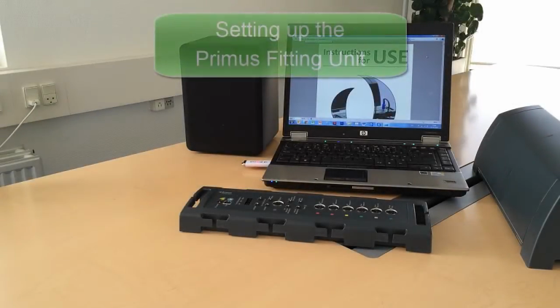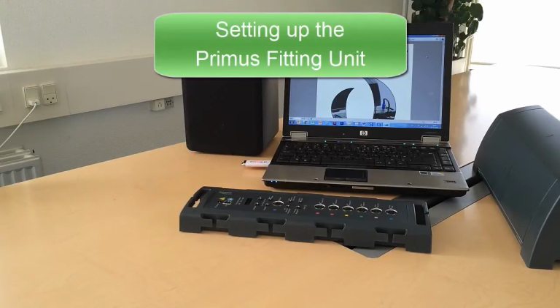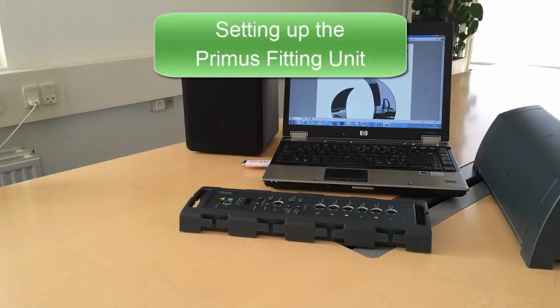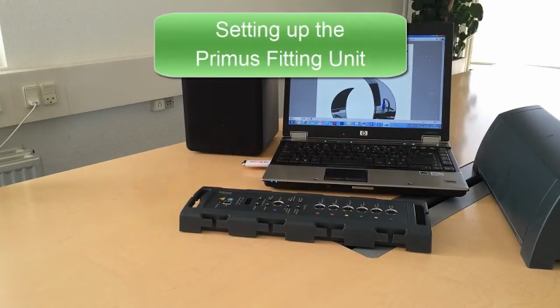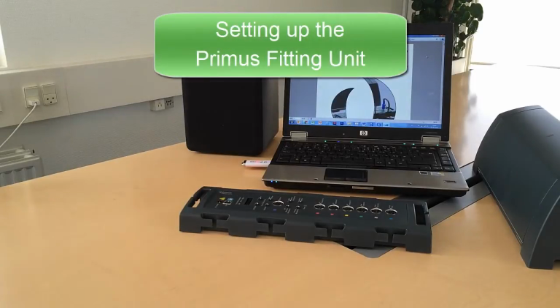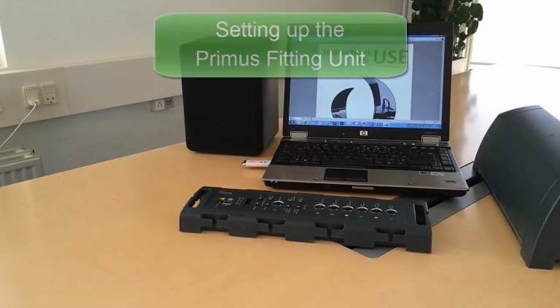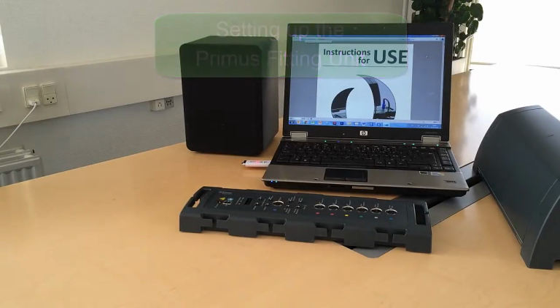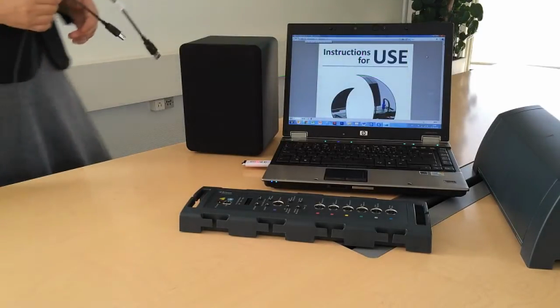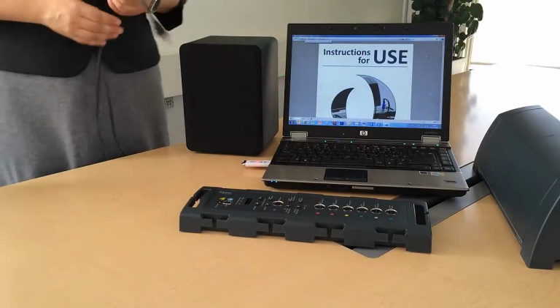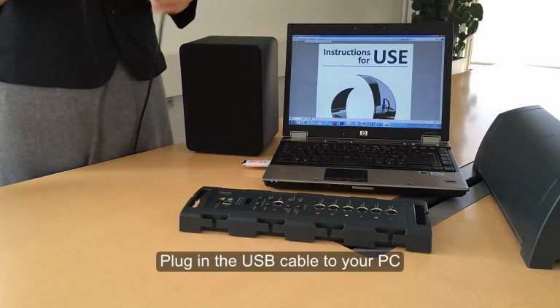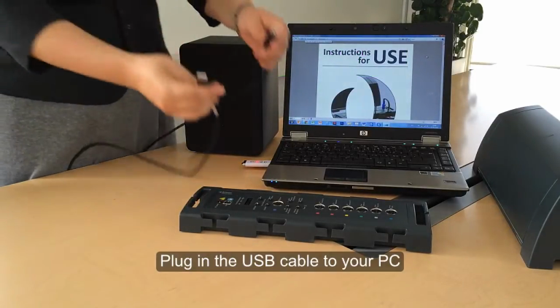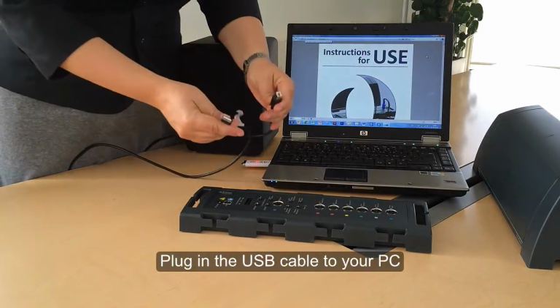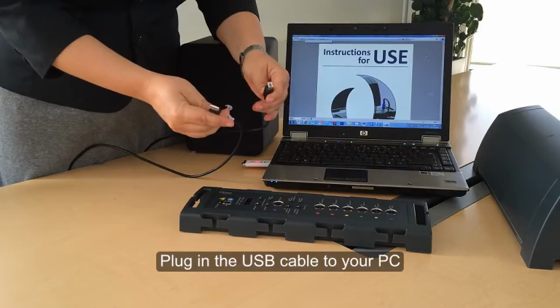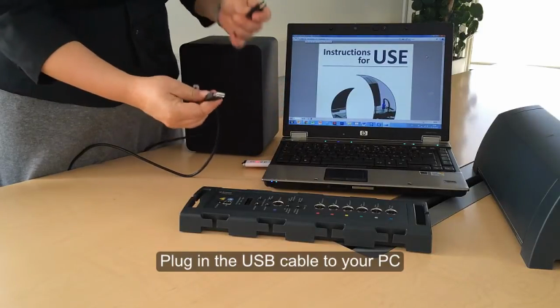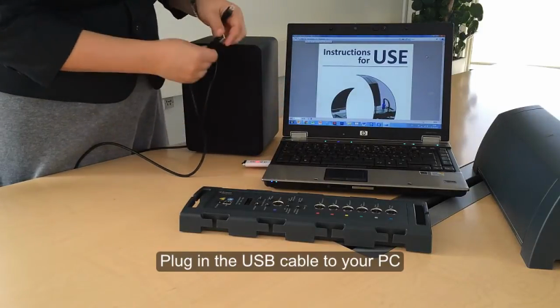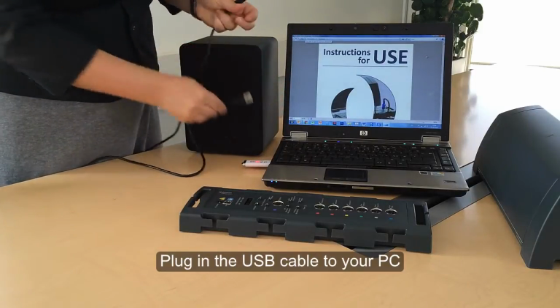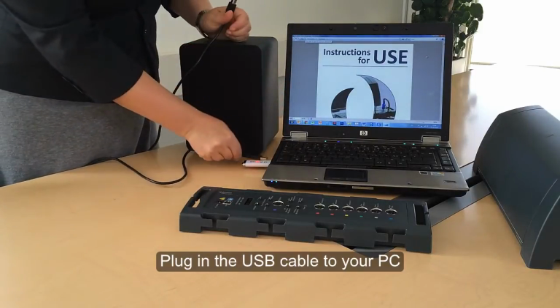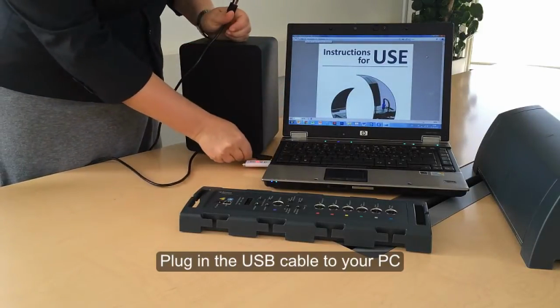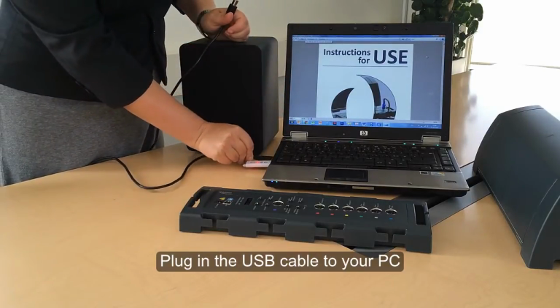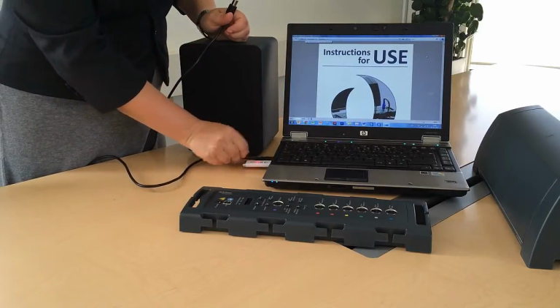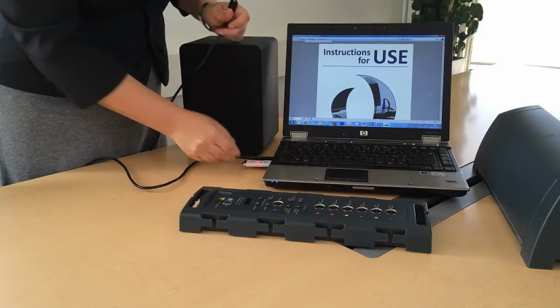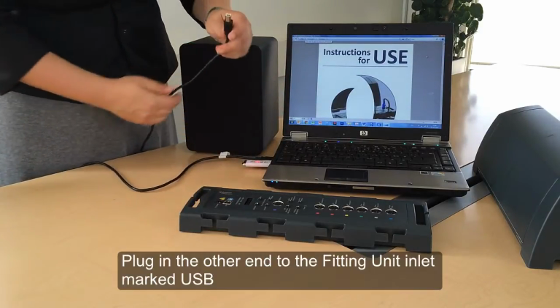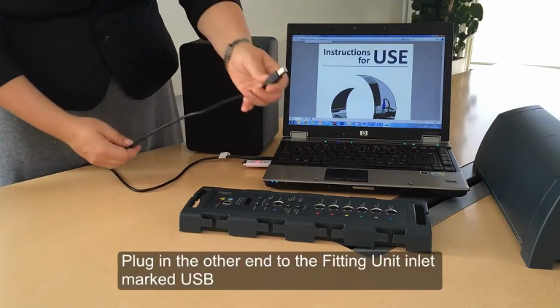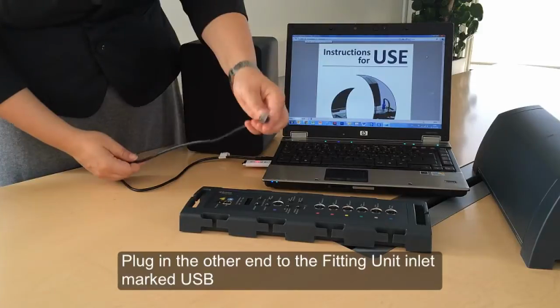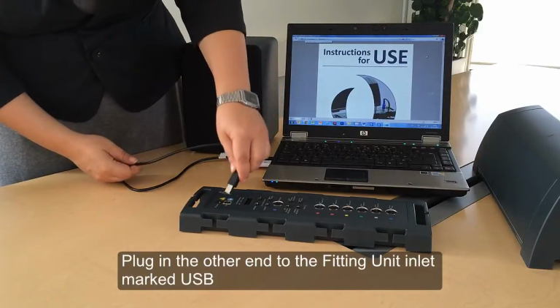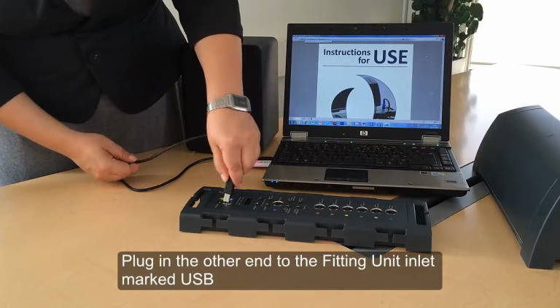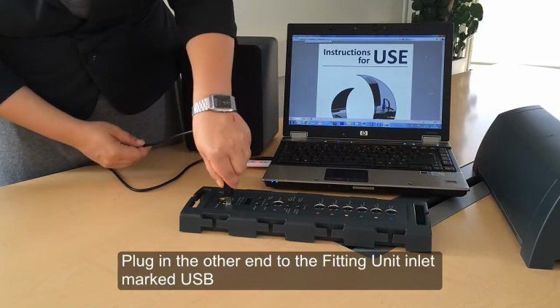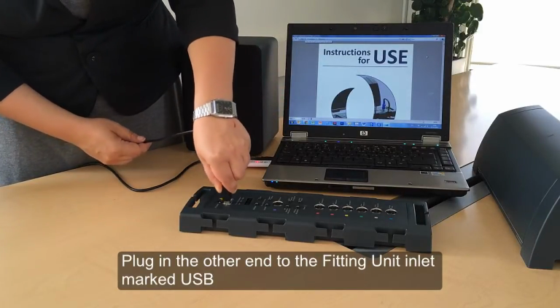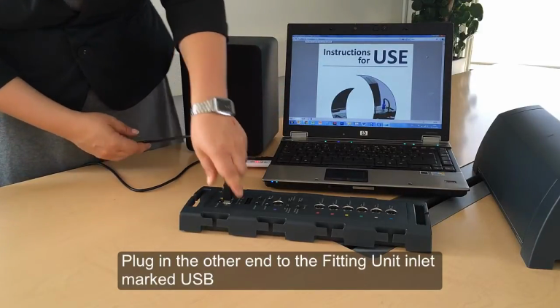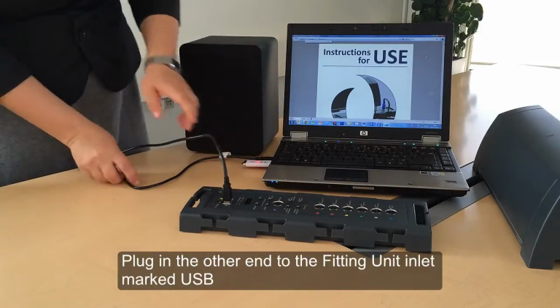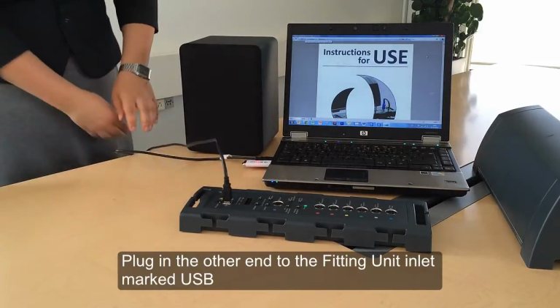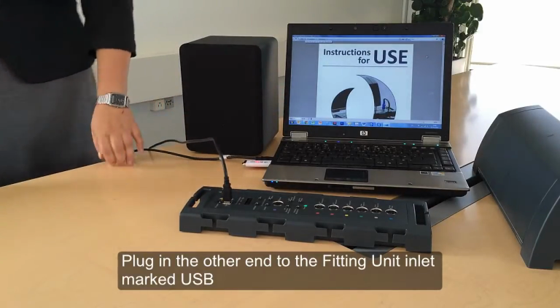Let's have a look at setting up the Primus fitting unit. First, connect the USB lead to an empty slot on the operator PC. Then connect the USB cable to the inlet marked USB on the fitting unit.